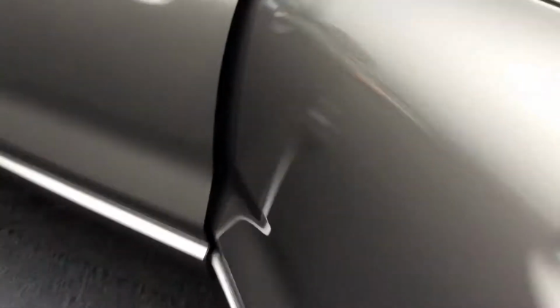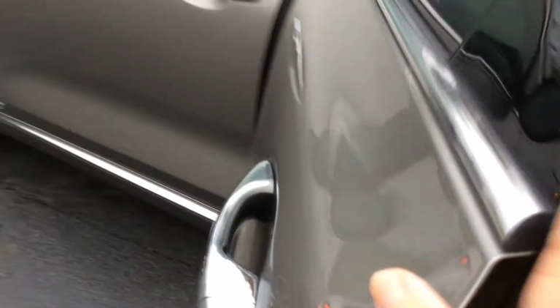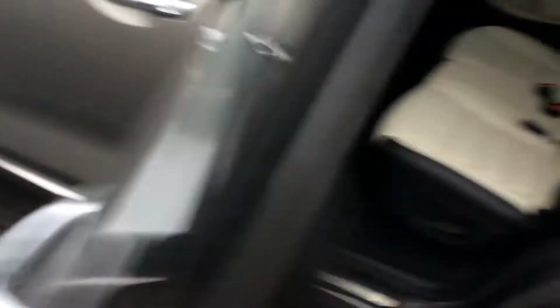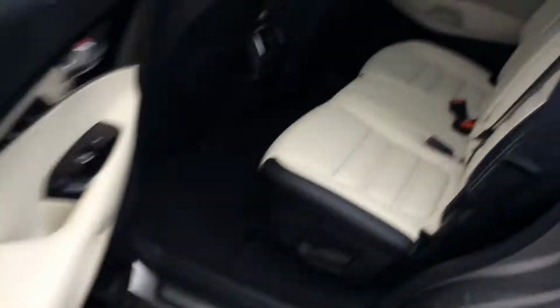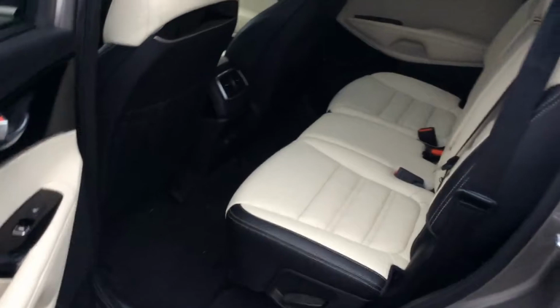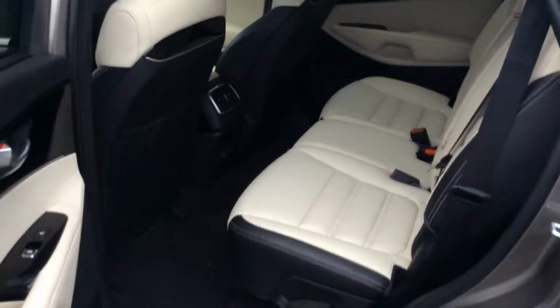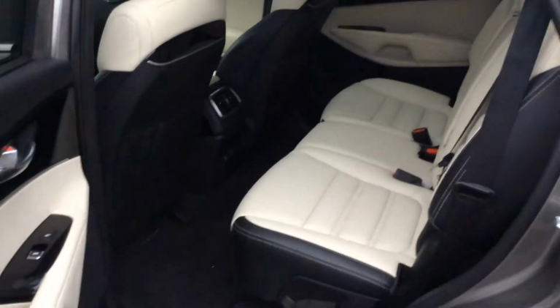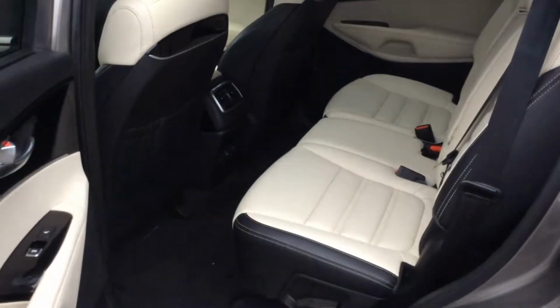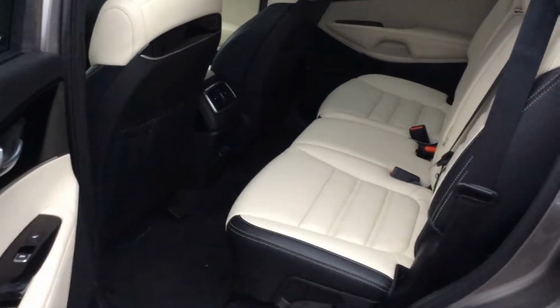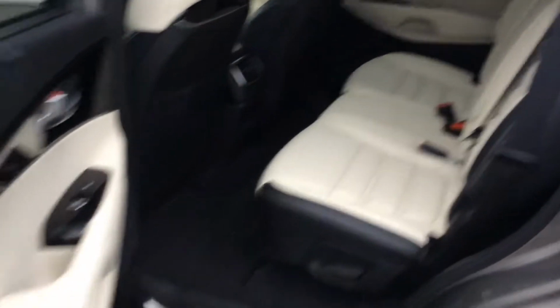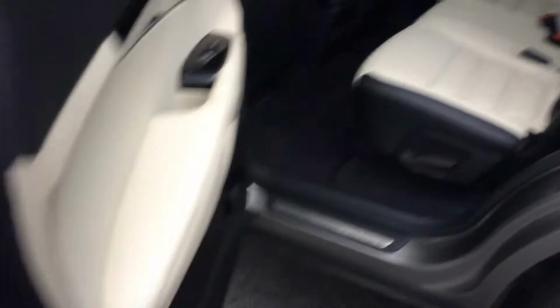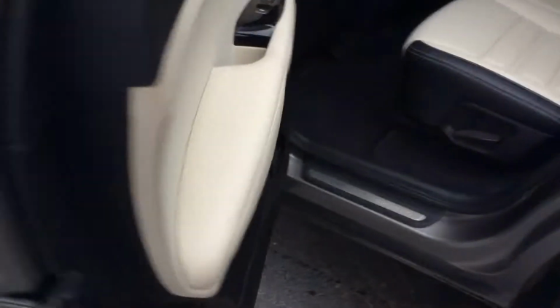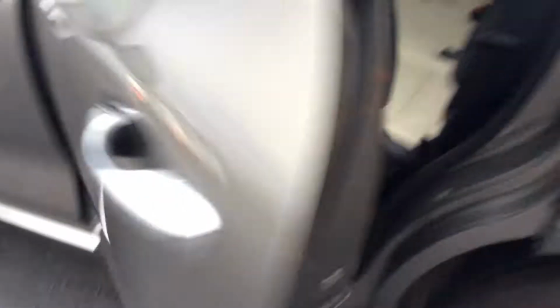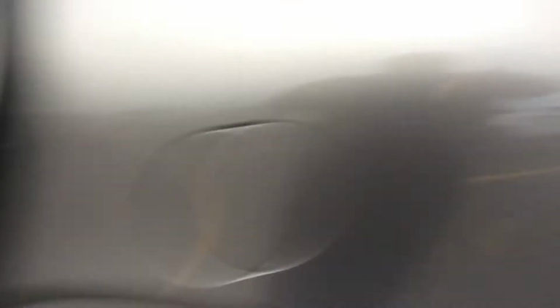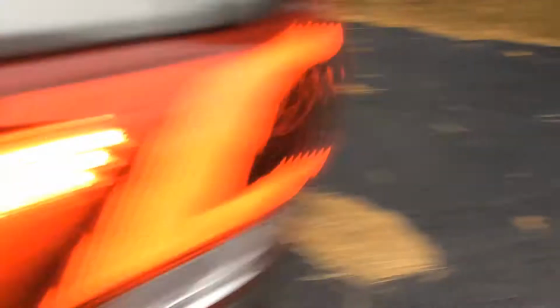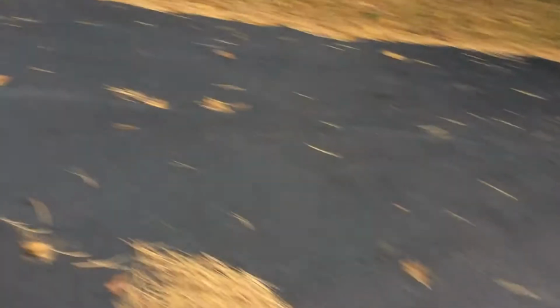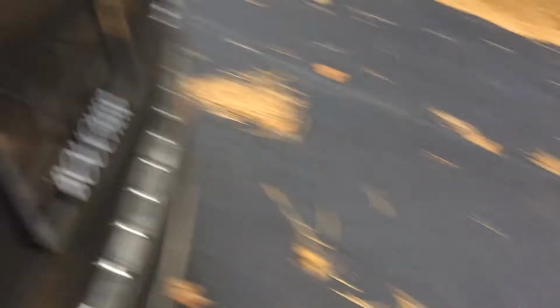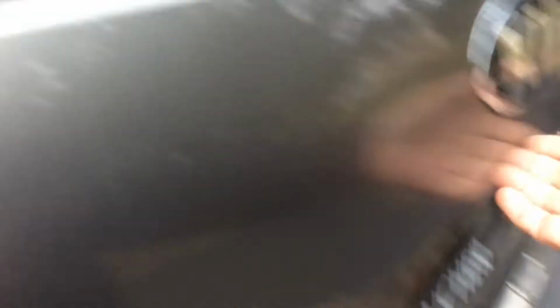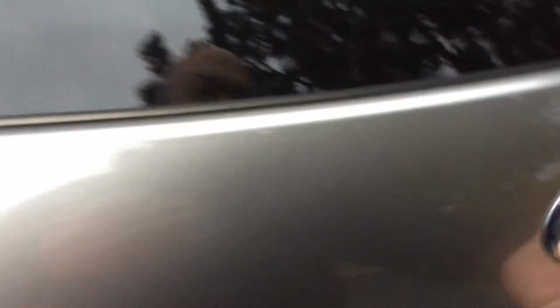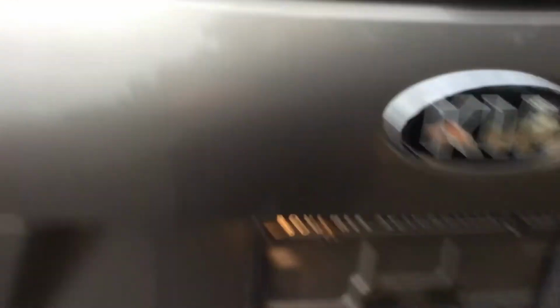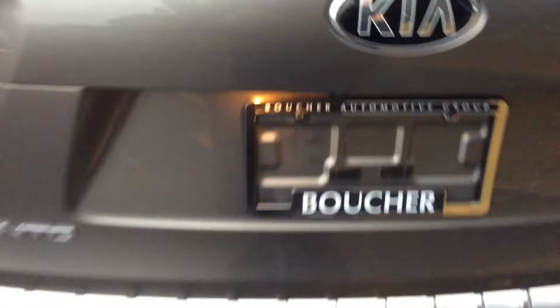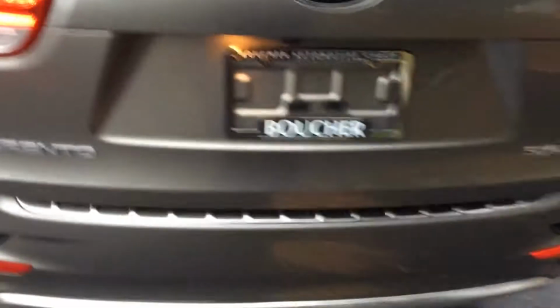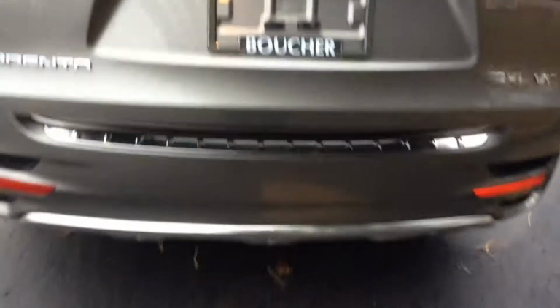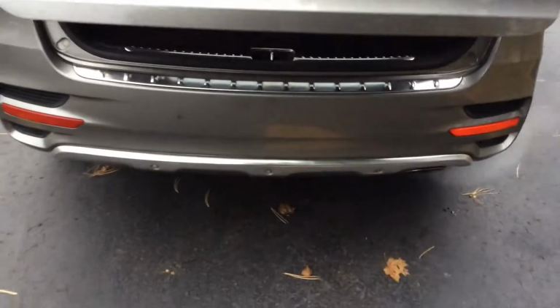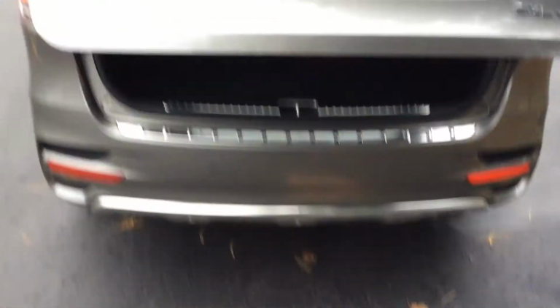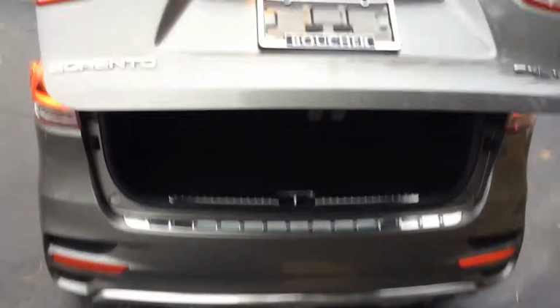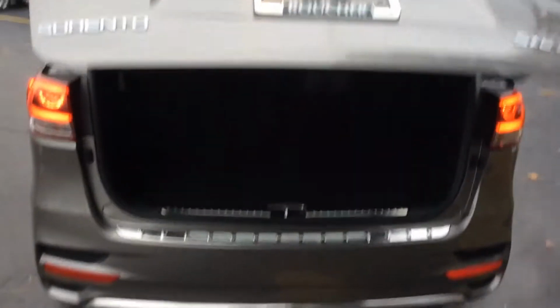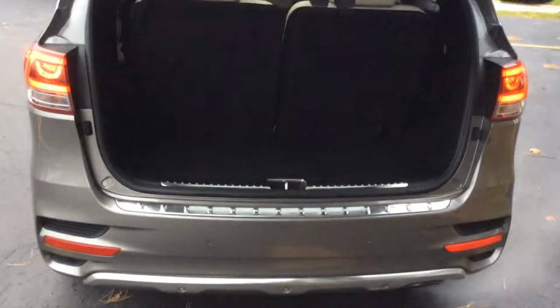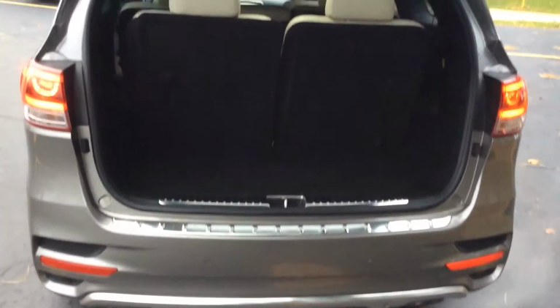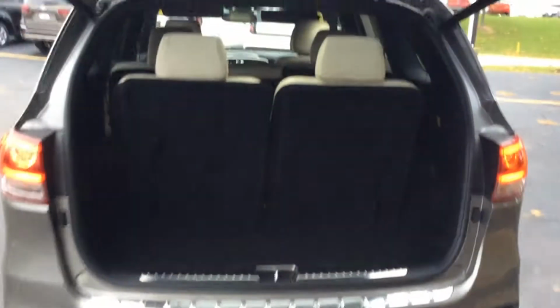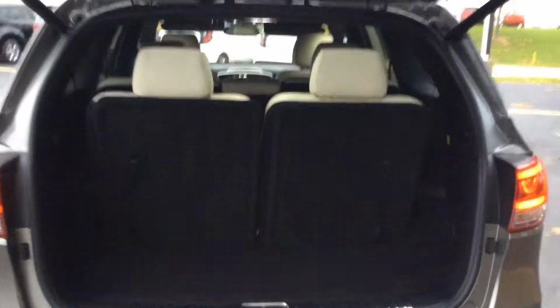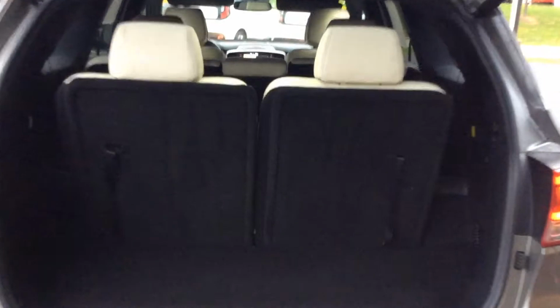It's titanium silver with a lighter tan interior. There's a second row as well.